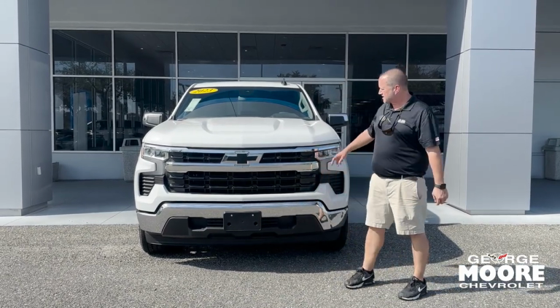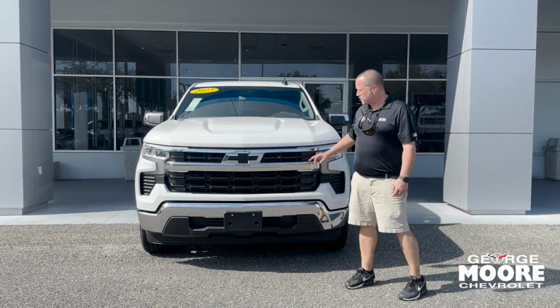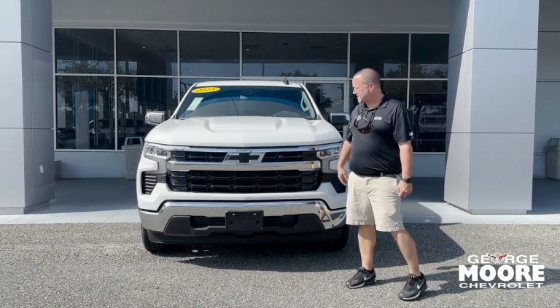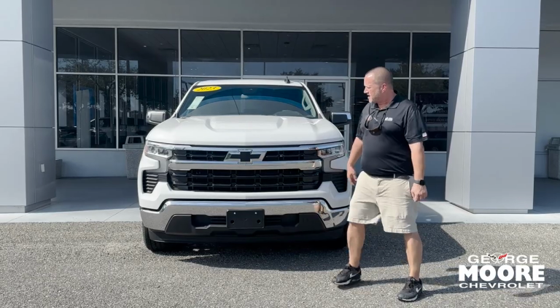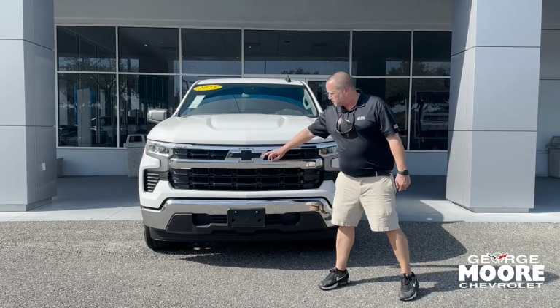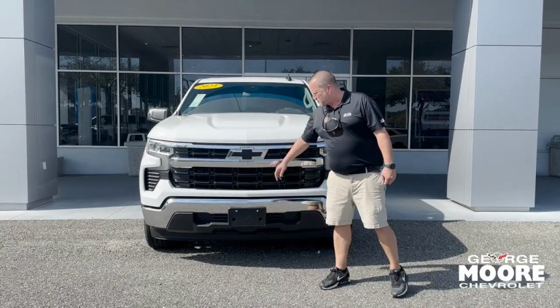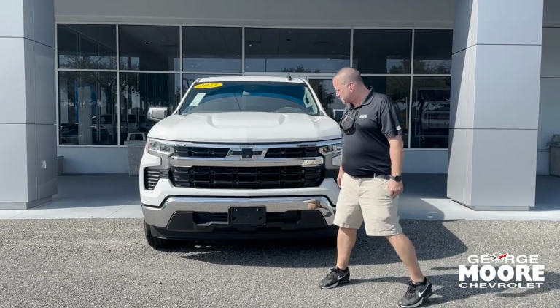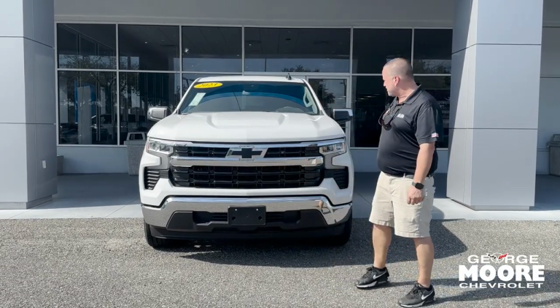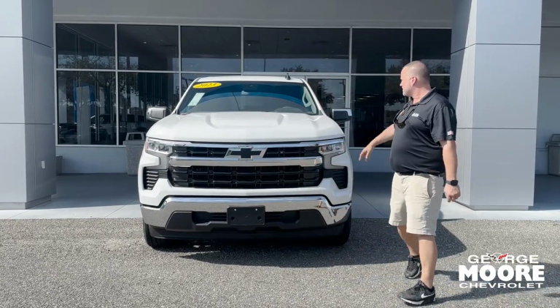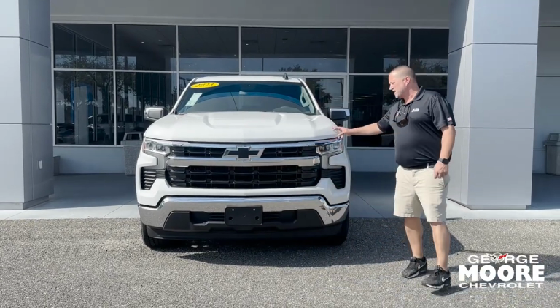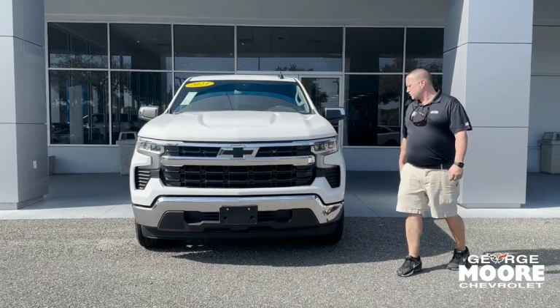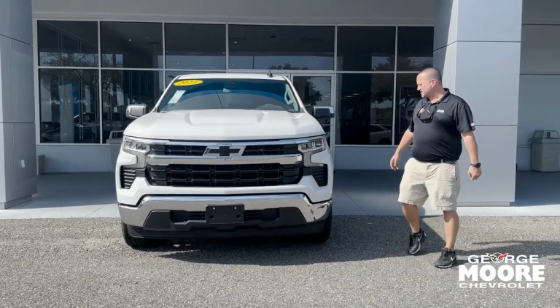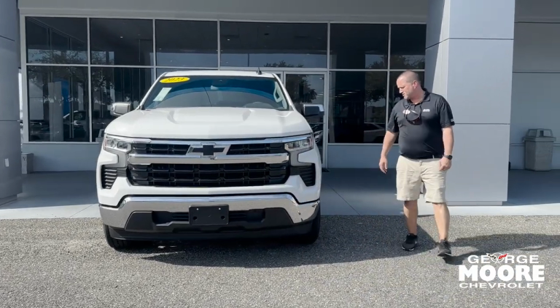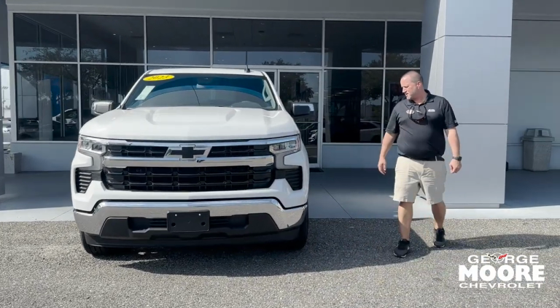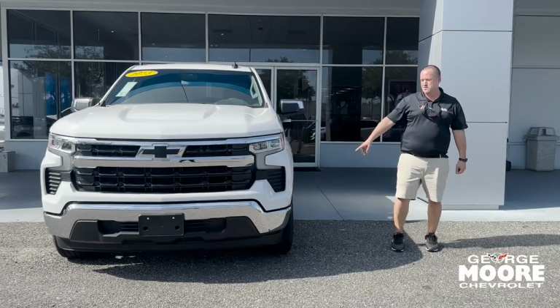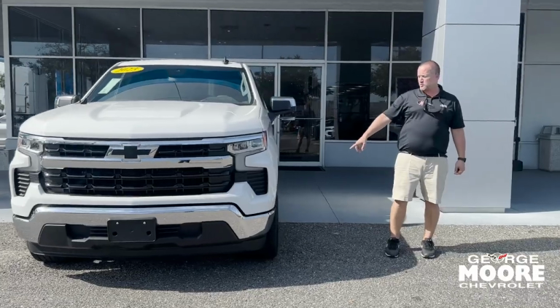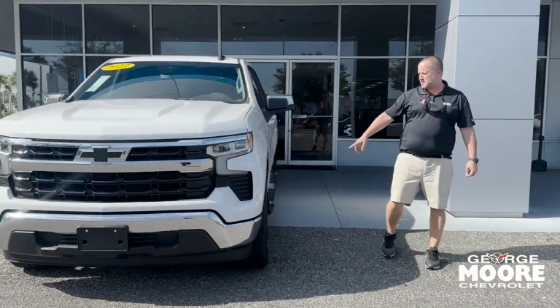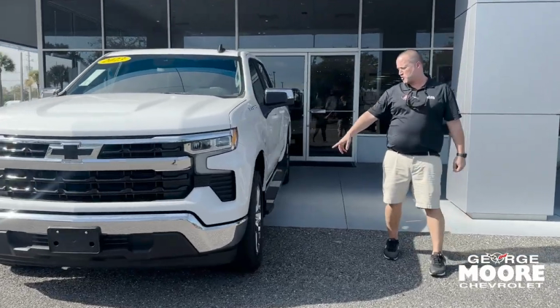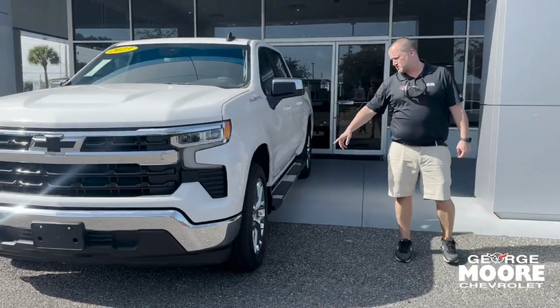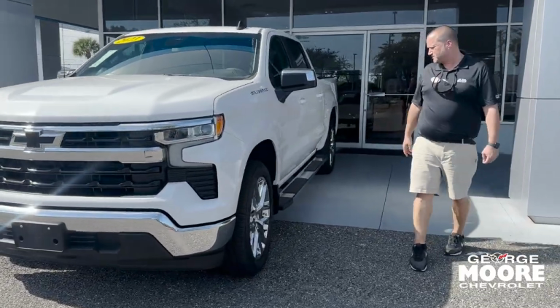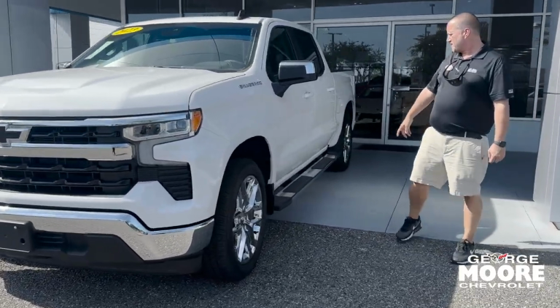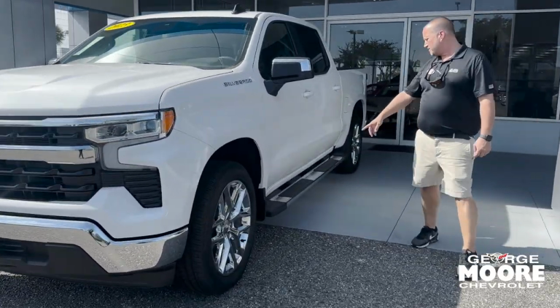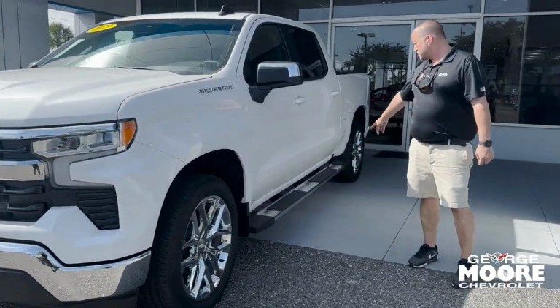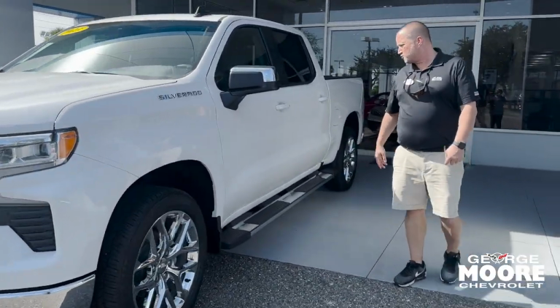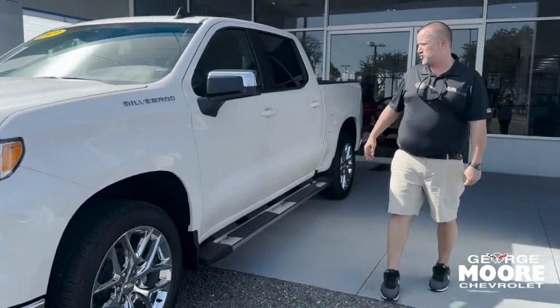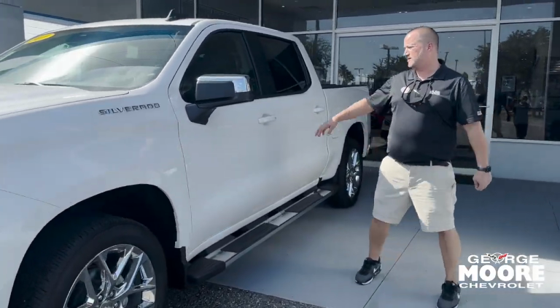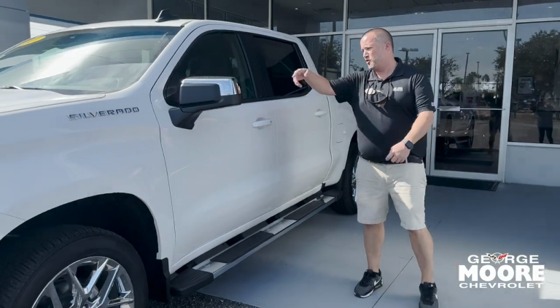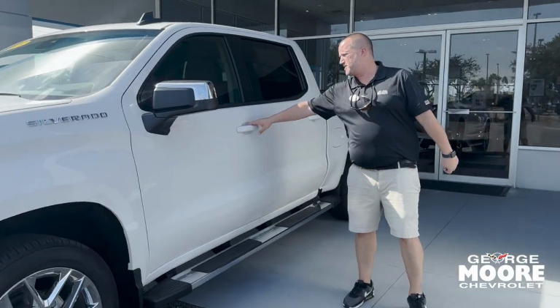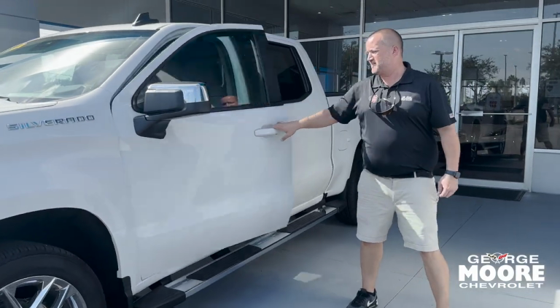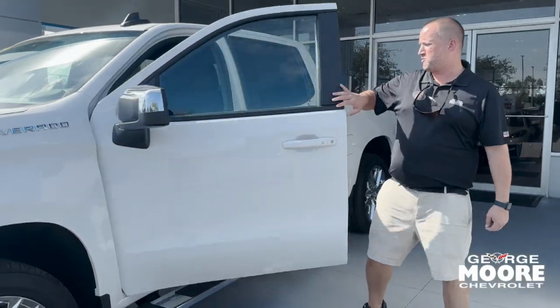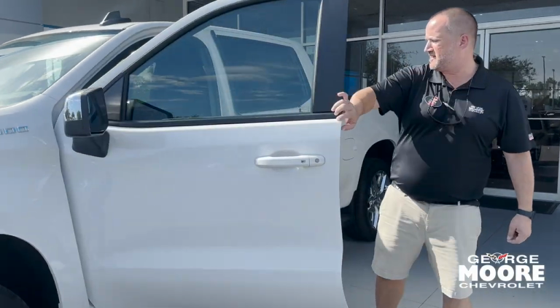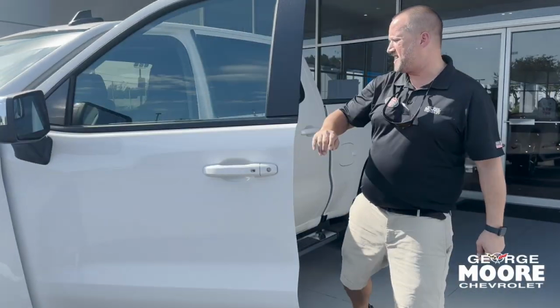It's got the chrome front end, black bow ties on the front, summit white exterior, and beautiful 22-inch chrome wheels on it. You've got your chrome running boards and chrome on the mirror. This thing is looking pretty good inside and out.